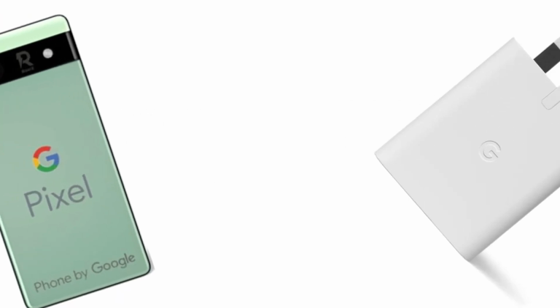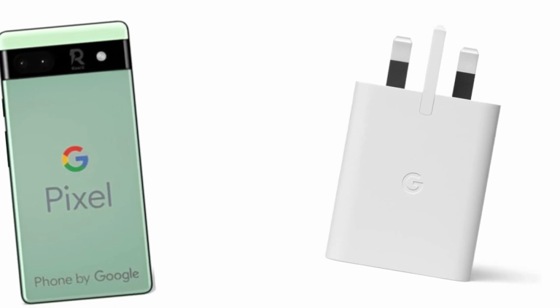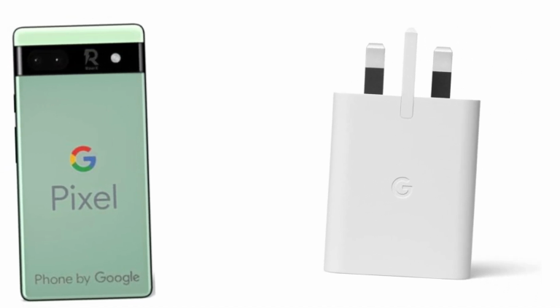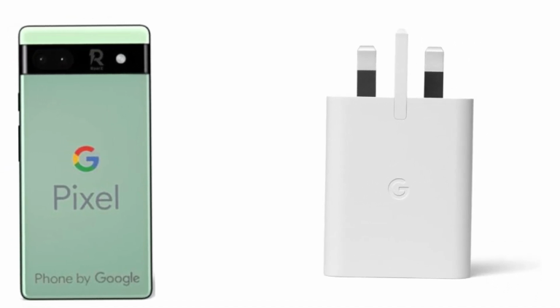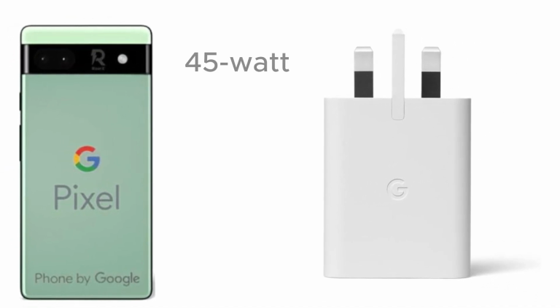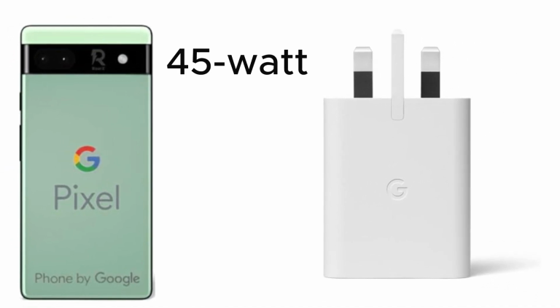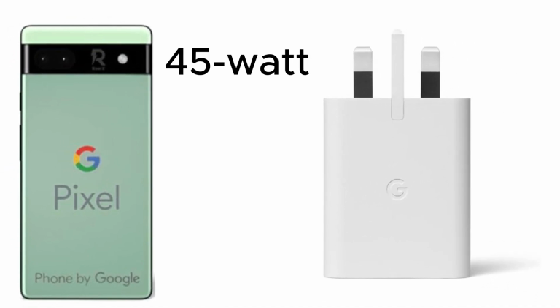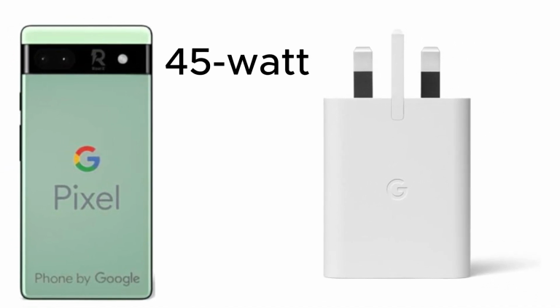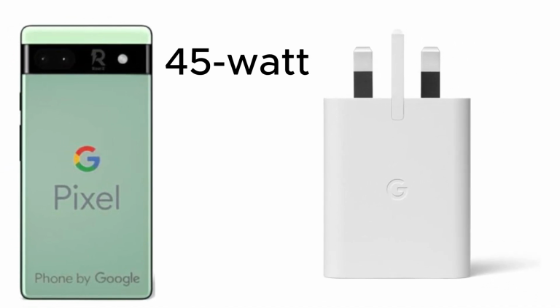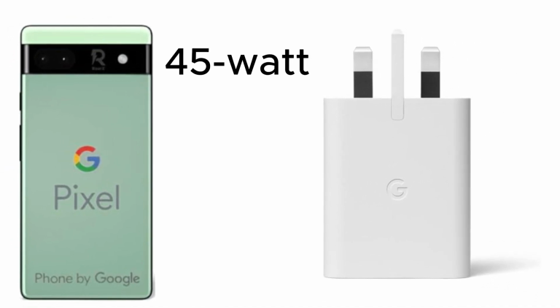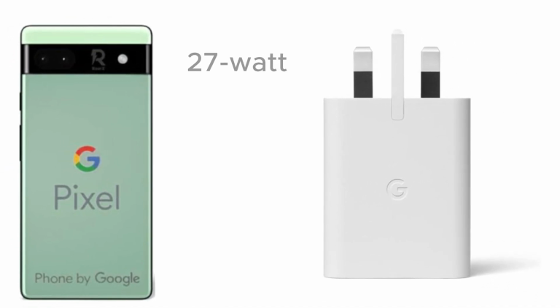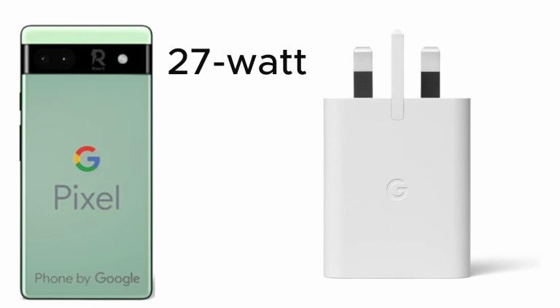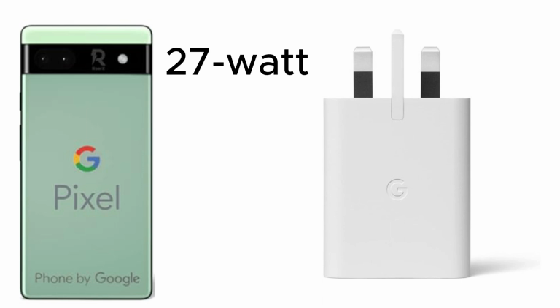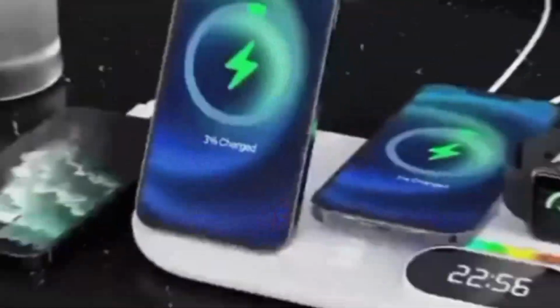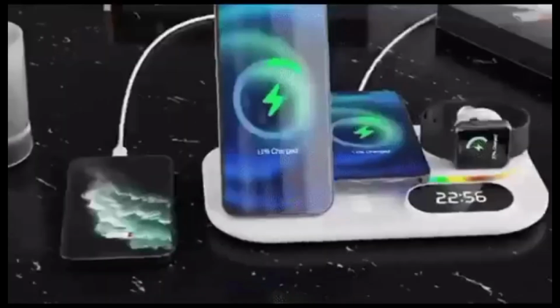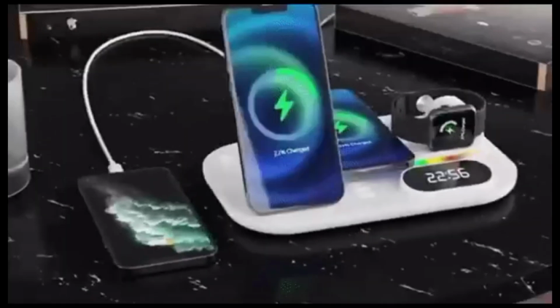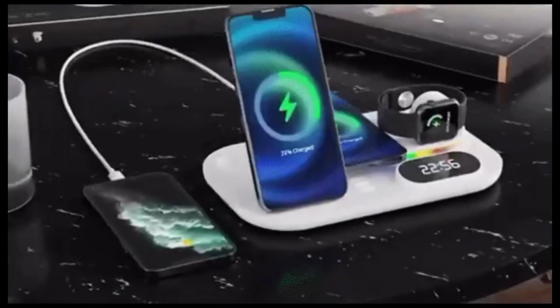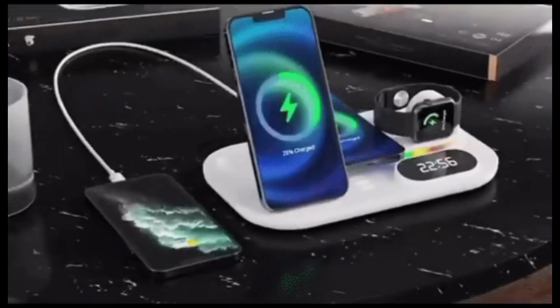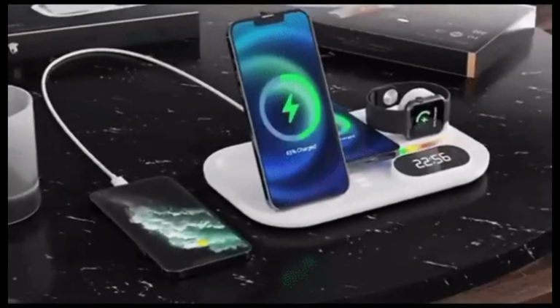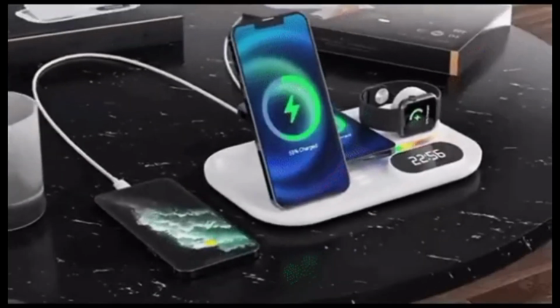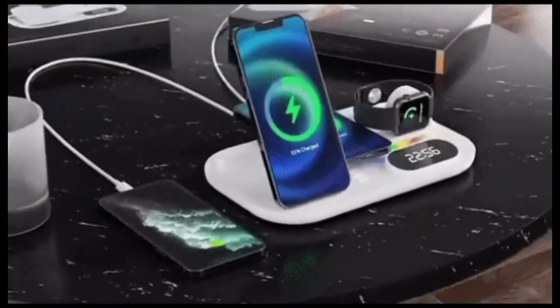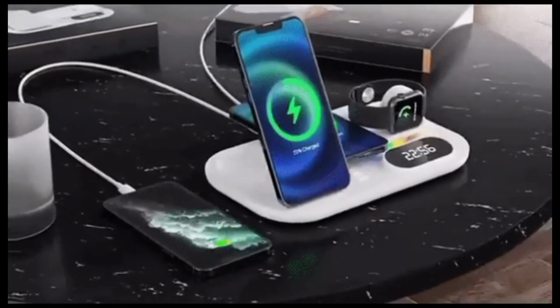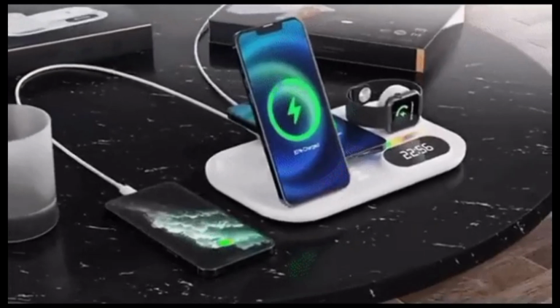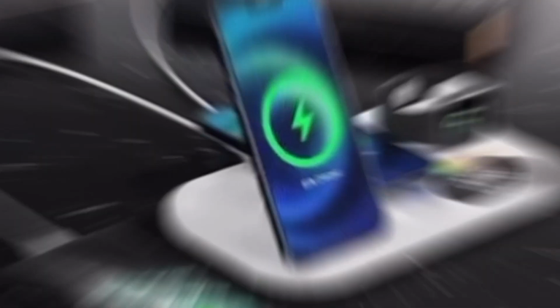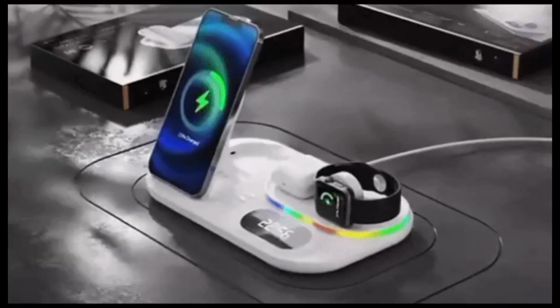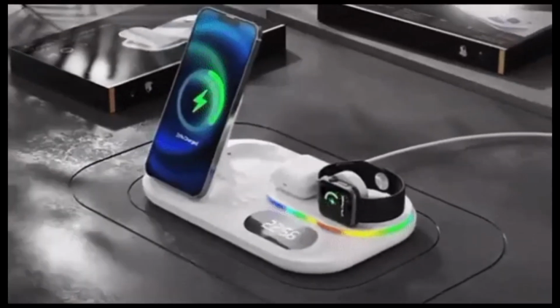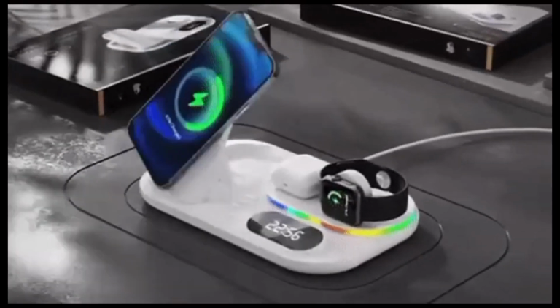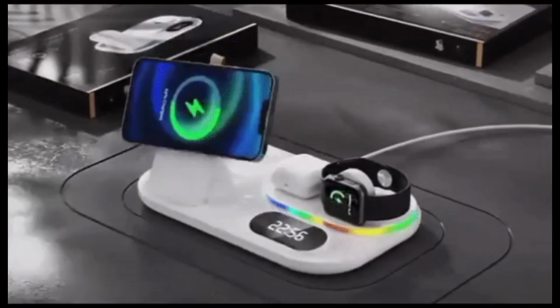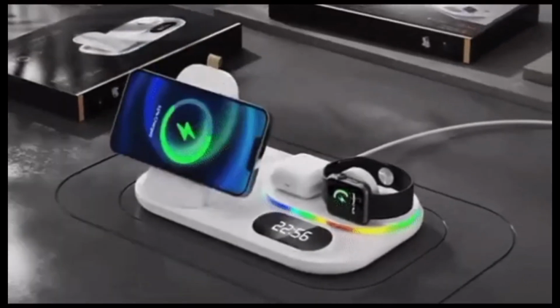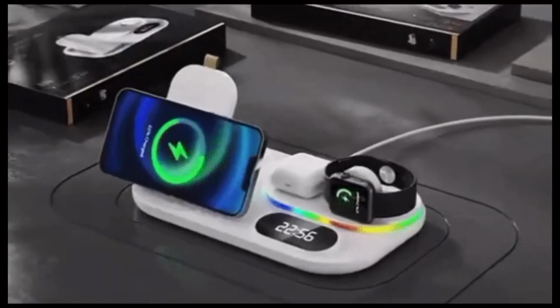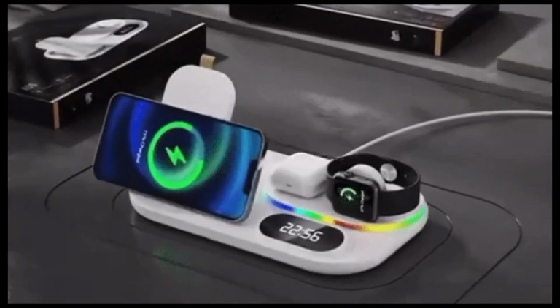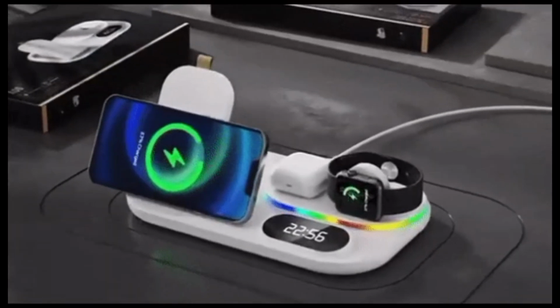Ironically, Google is releasing a new 45W charger for the Pixel 9 series, but it only charges at 27W wirelessly. So you're paying for a faster charger, but you're not actually getting faster wireless charging. It's like buying a Ferrari and only being able to drive it at 50 miles per hour.